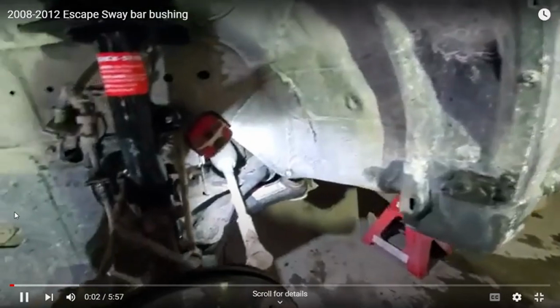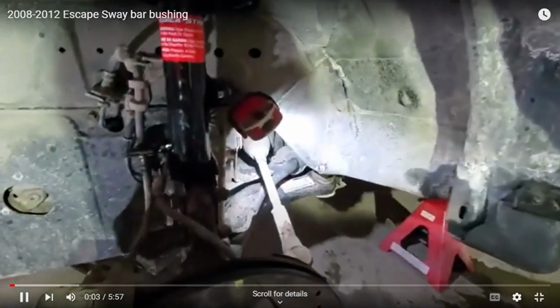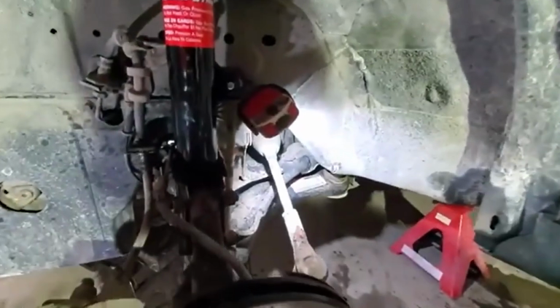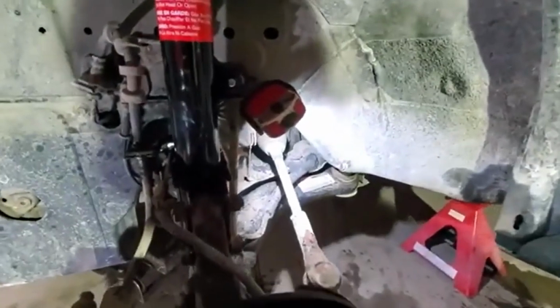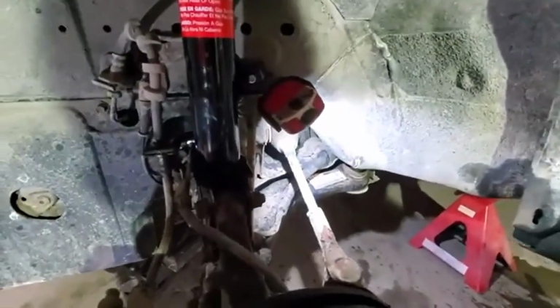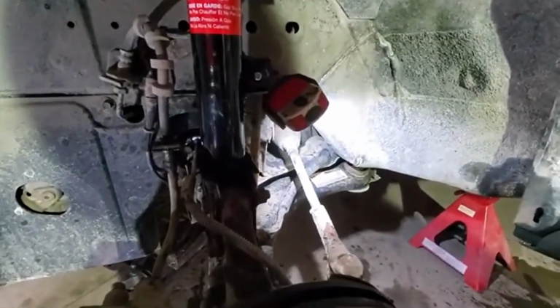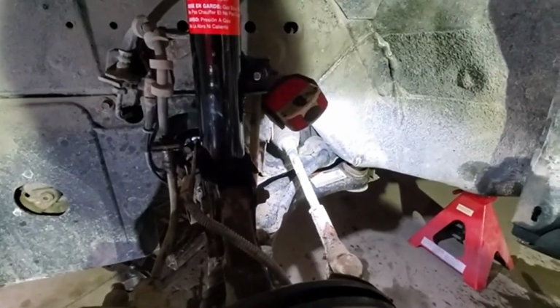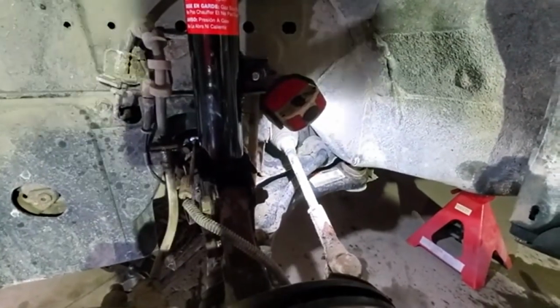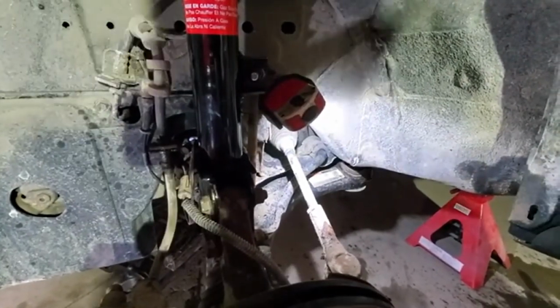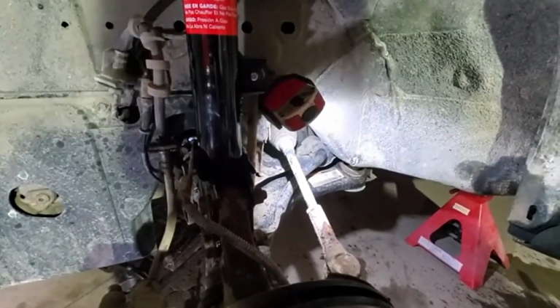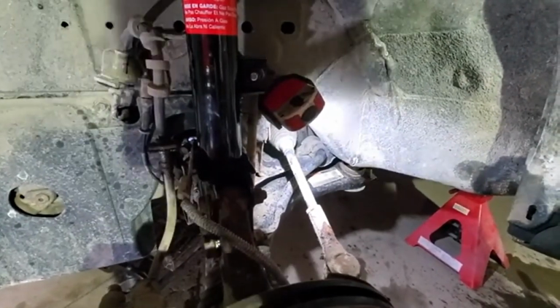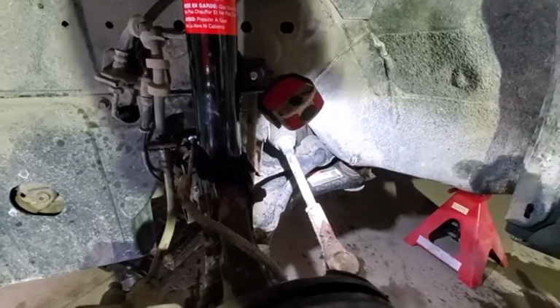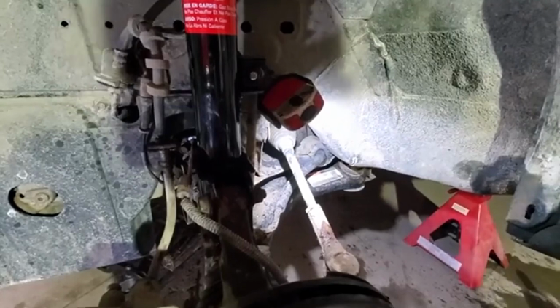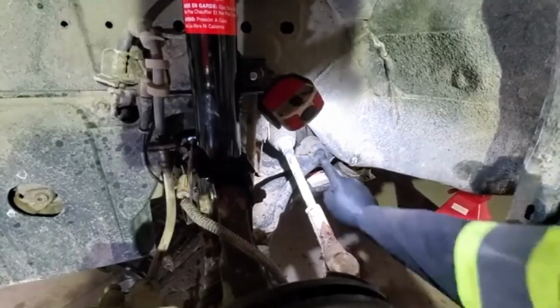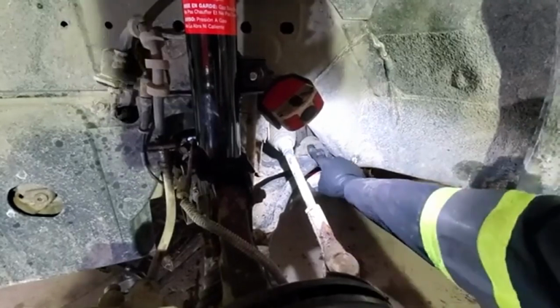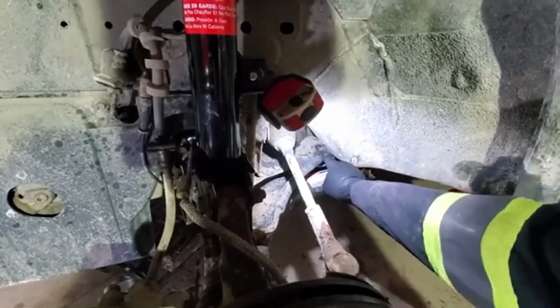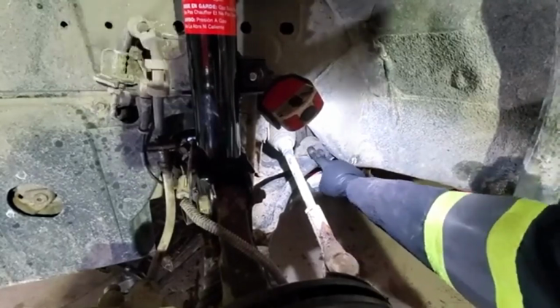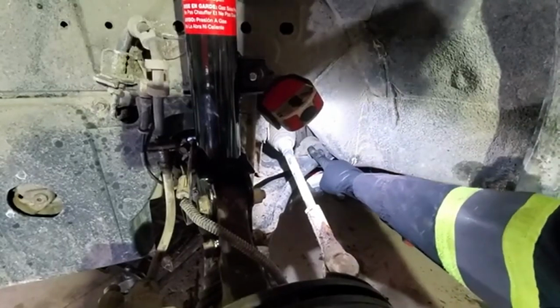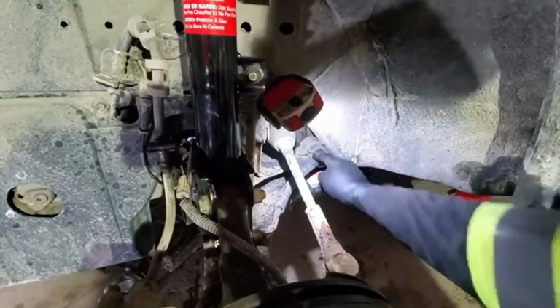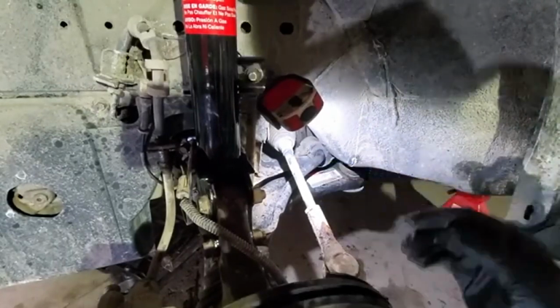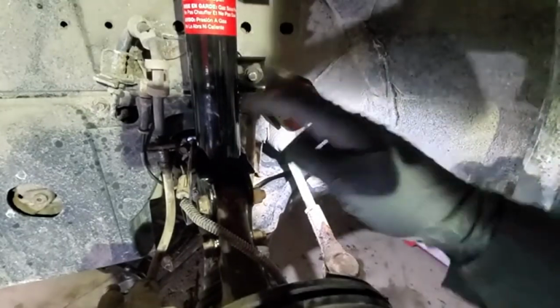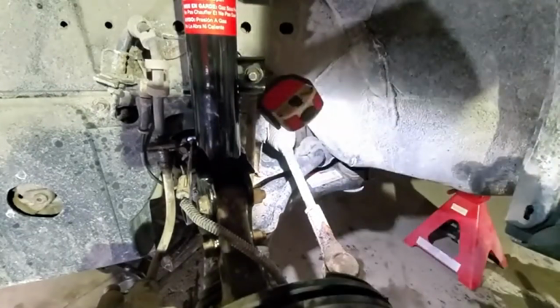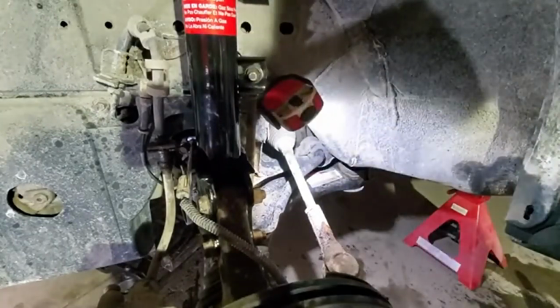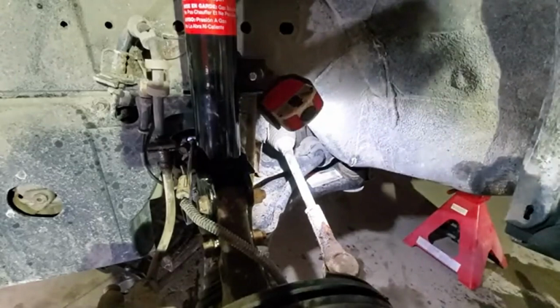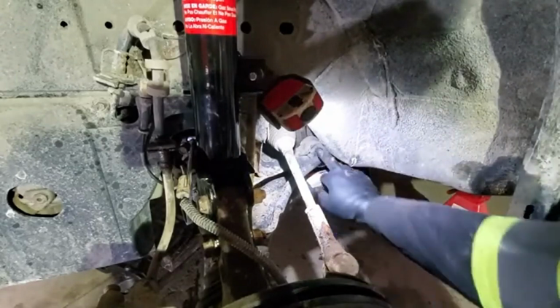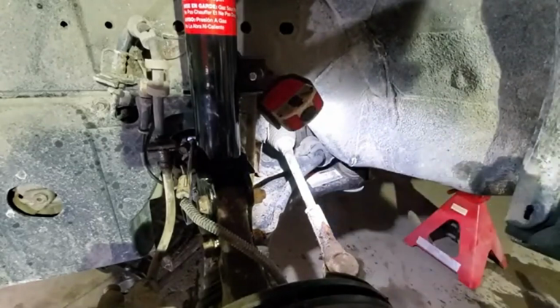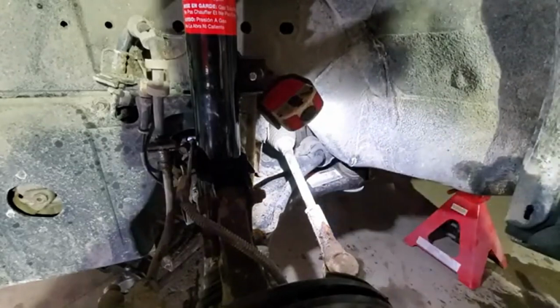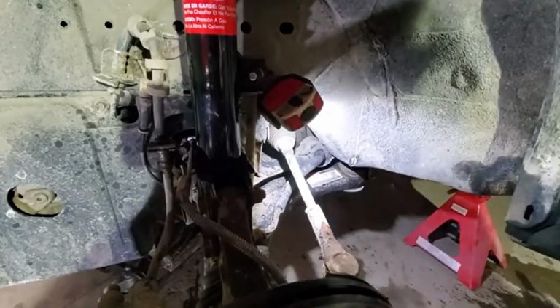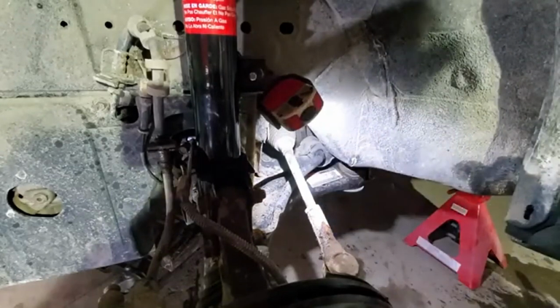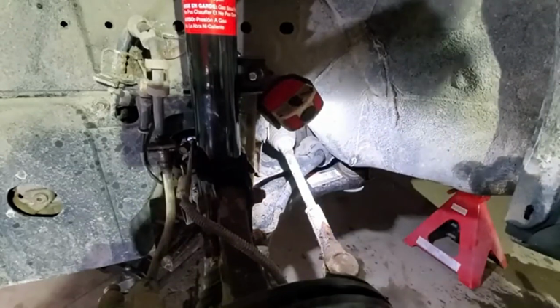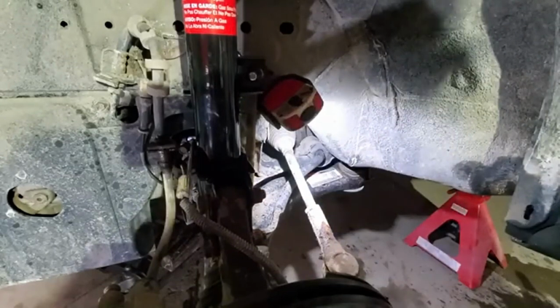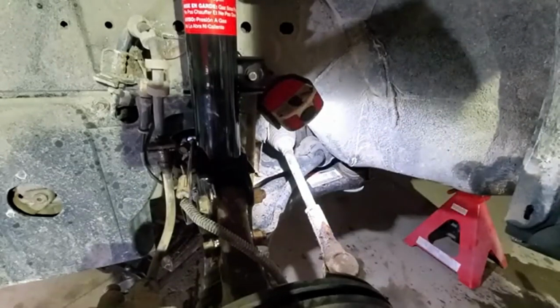Hello everyone — 2008 Ford Escape, and today we are replacing the sway bar bushing on the driver's side. We recently did the strut, so now we will replace the bushing.